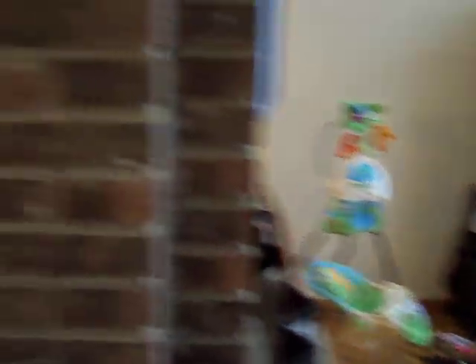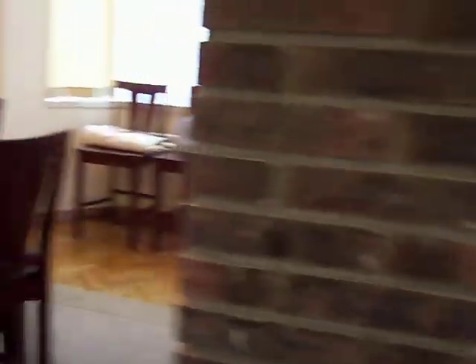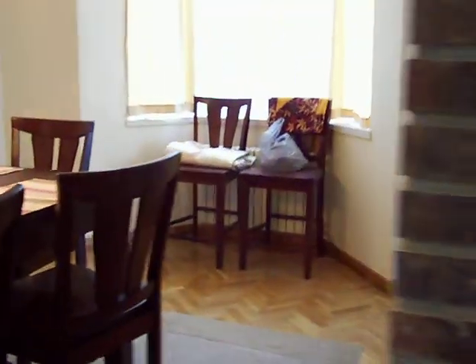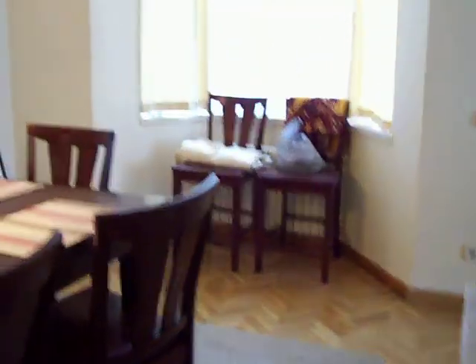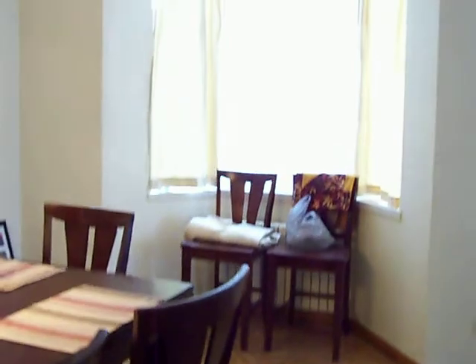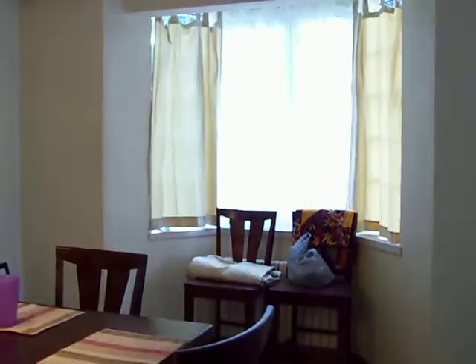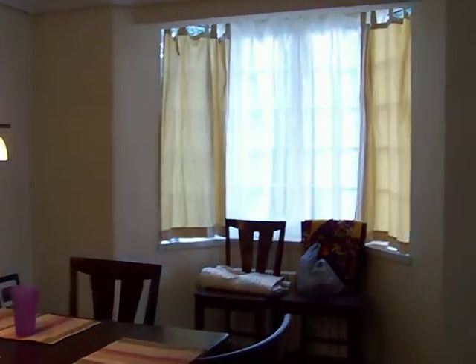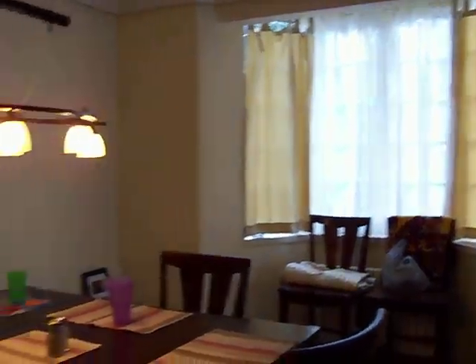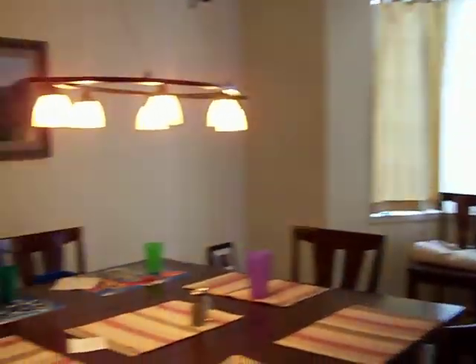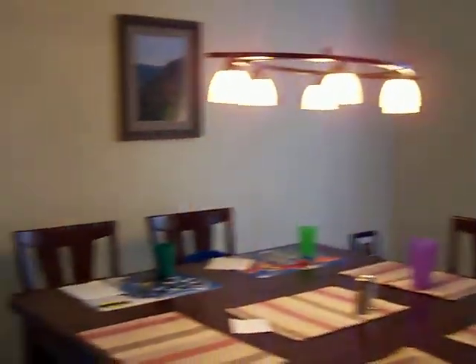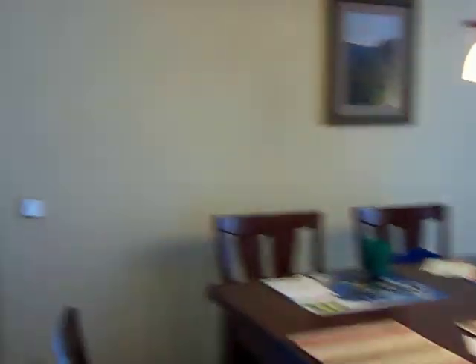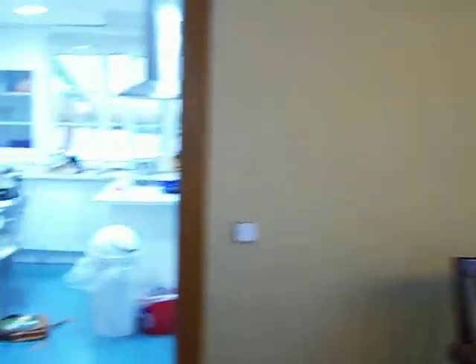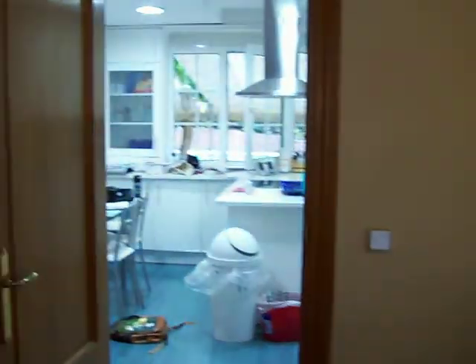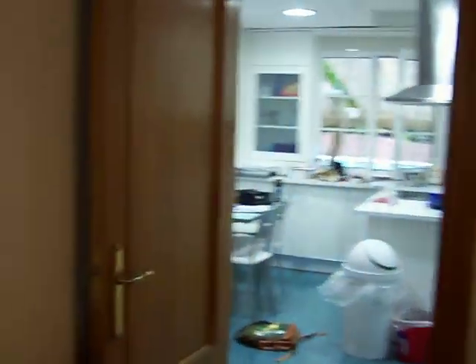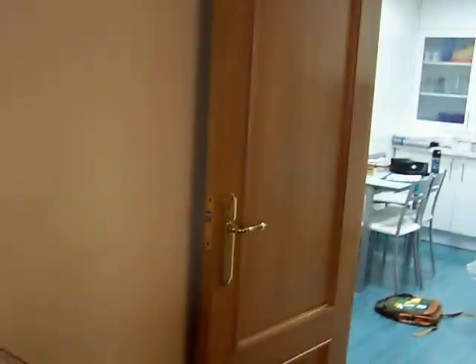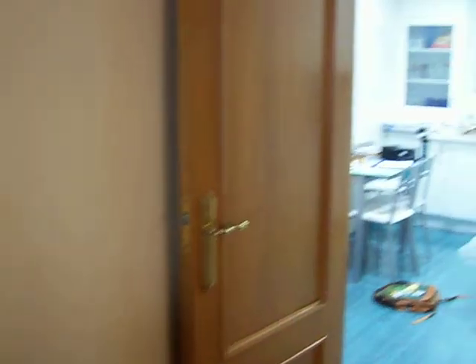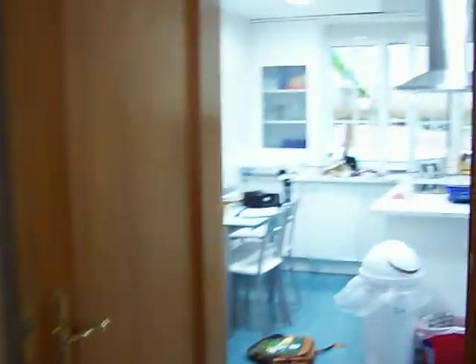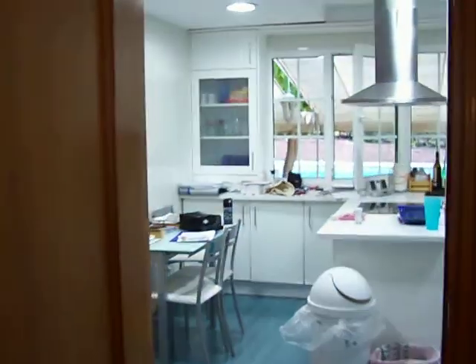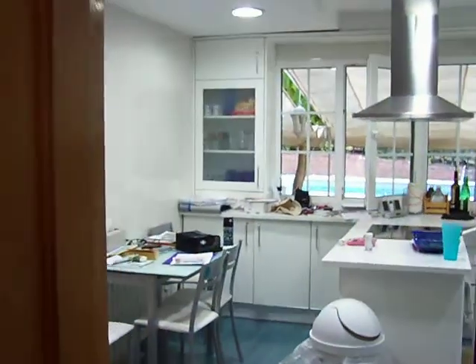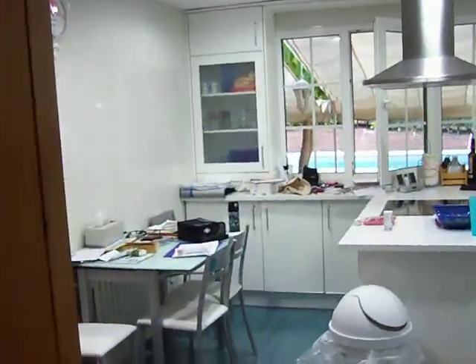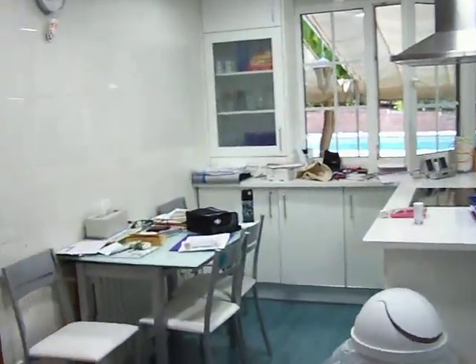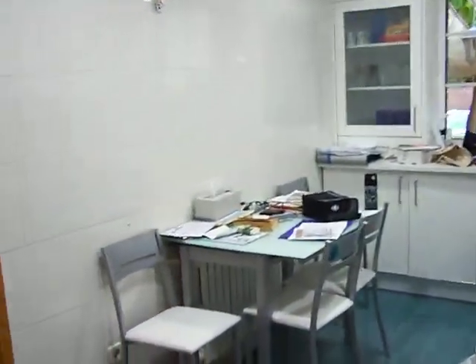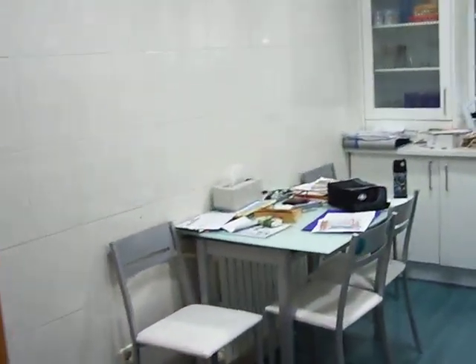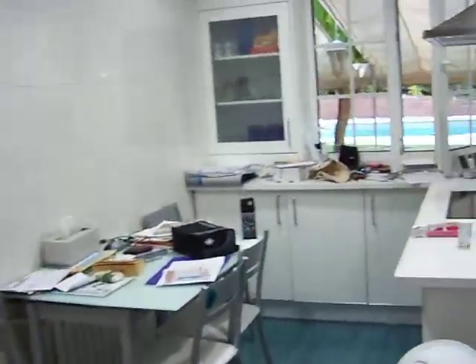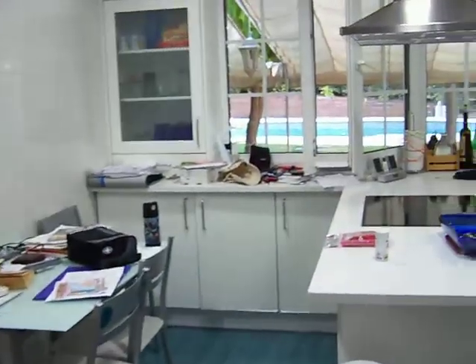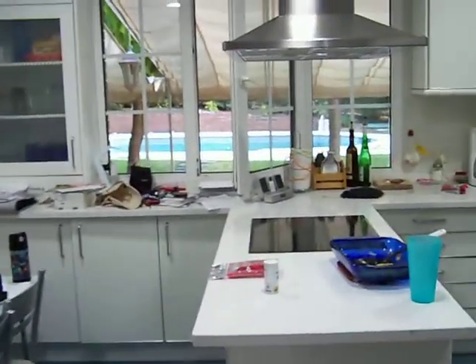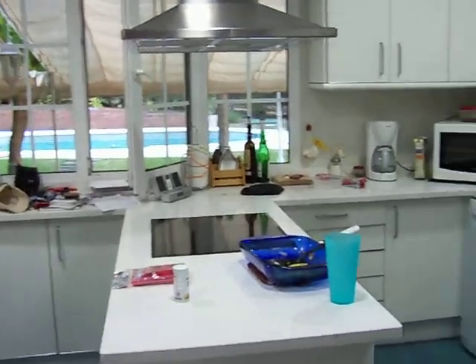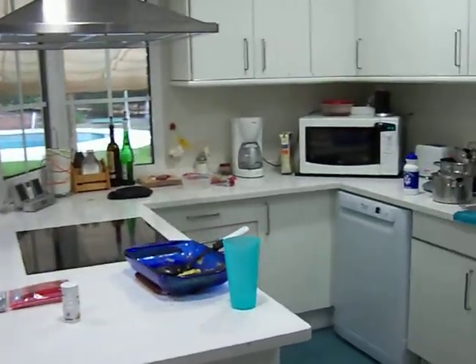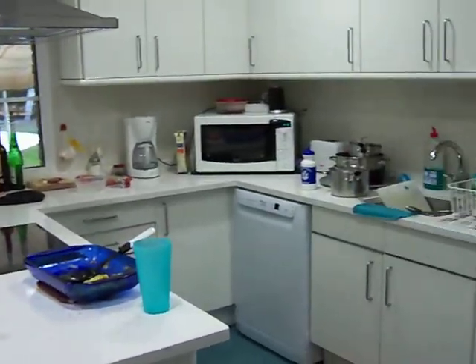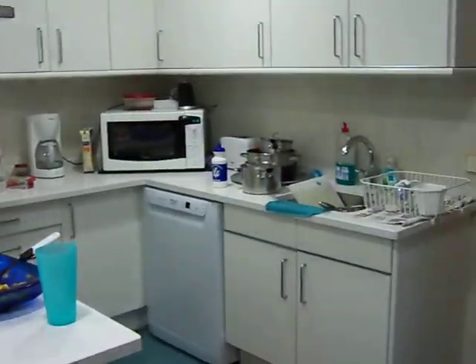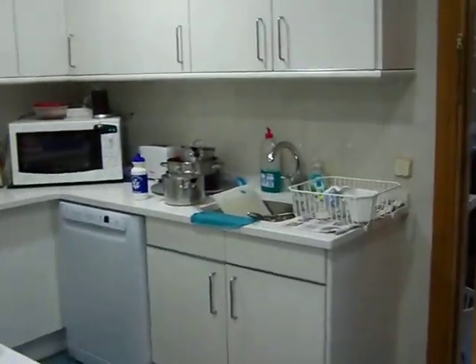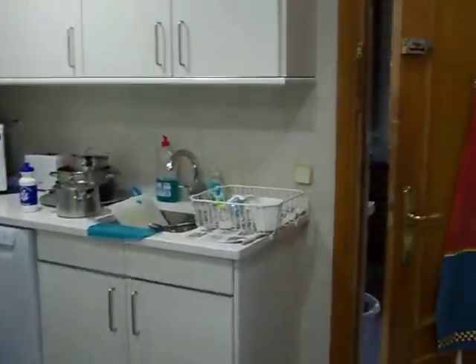Up into the dining area. Another bay window. Here's the kitchen. Like I said, we just ate, so it's messy.